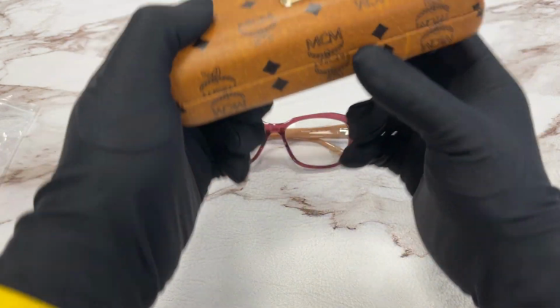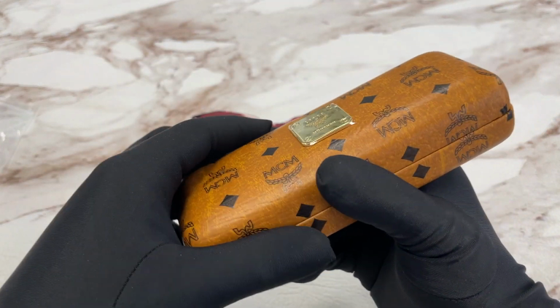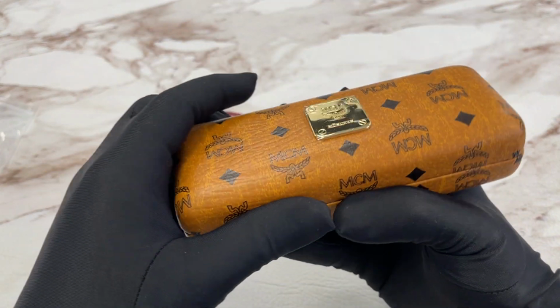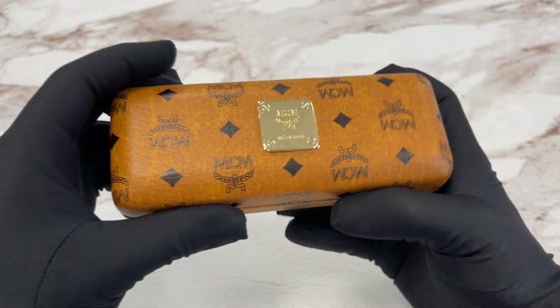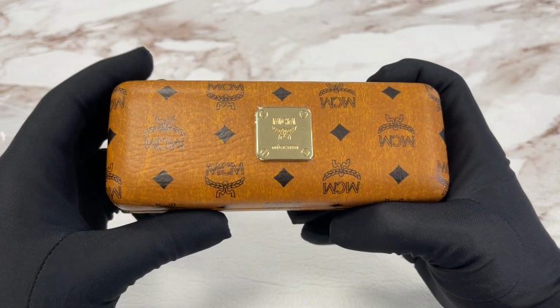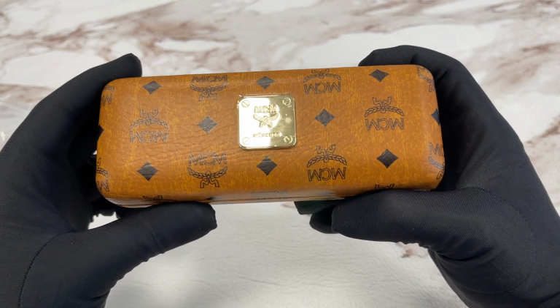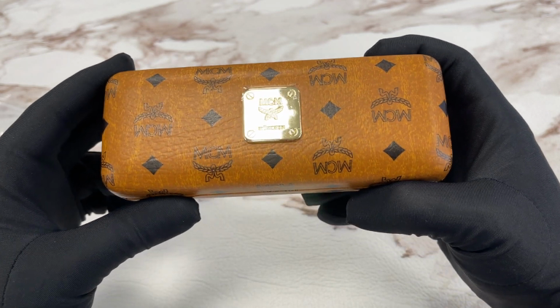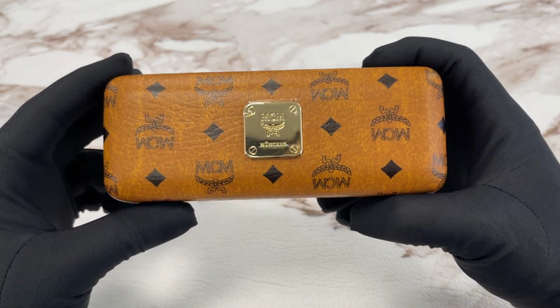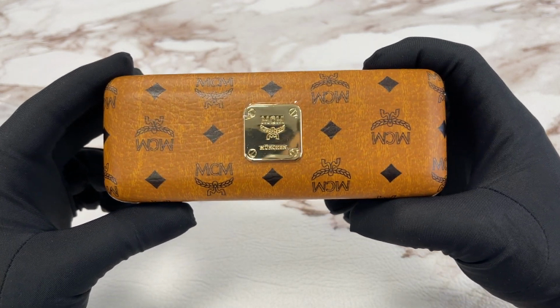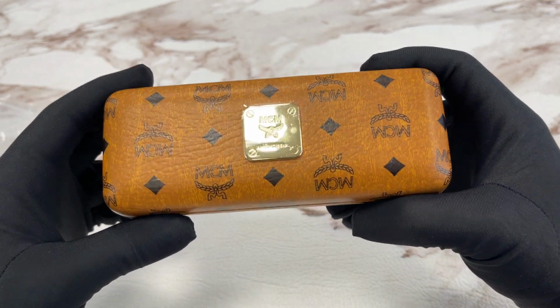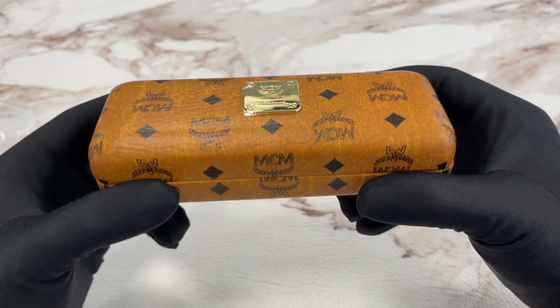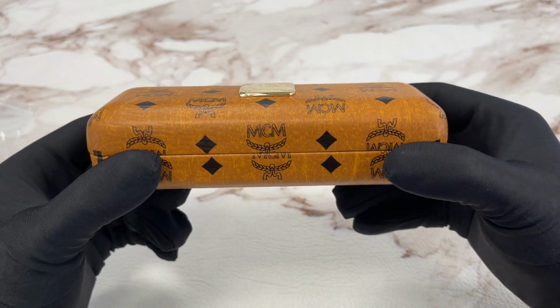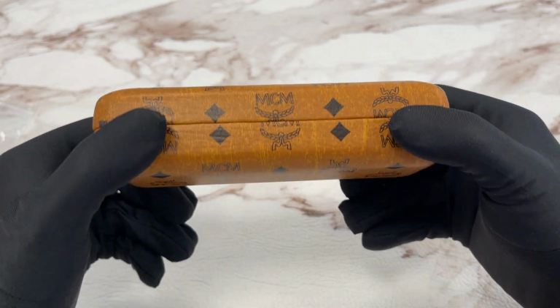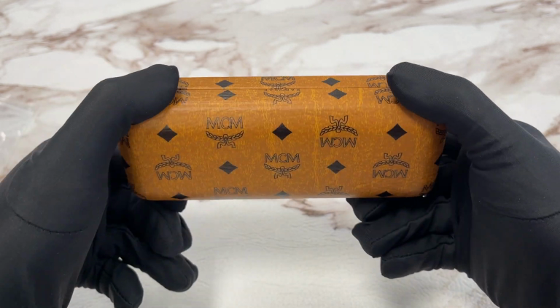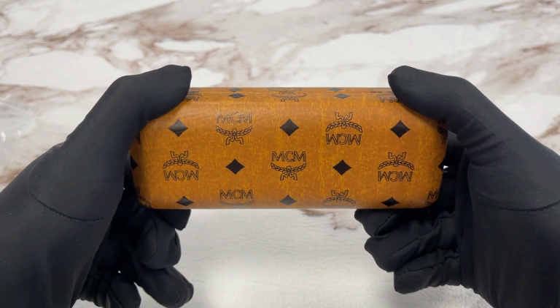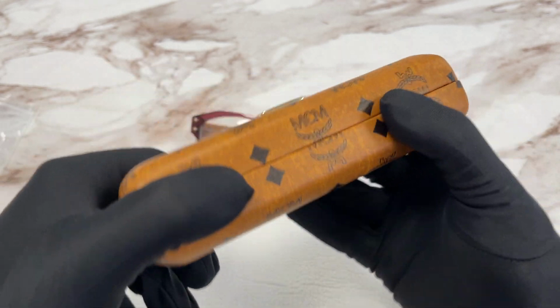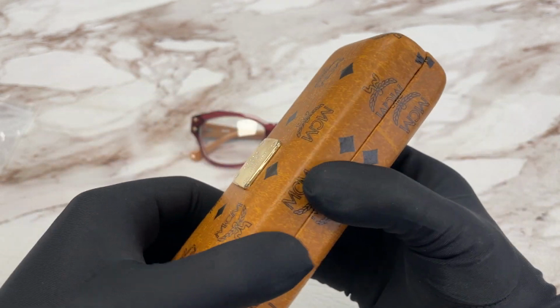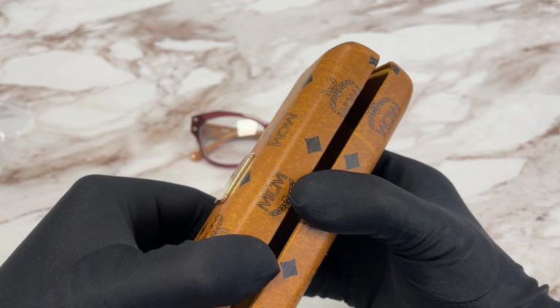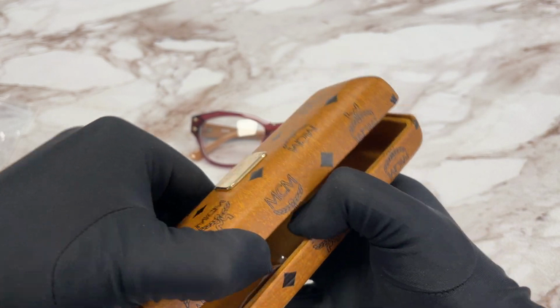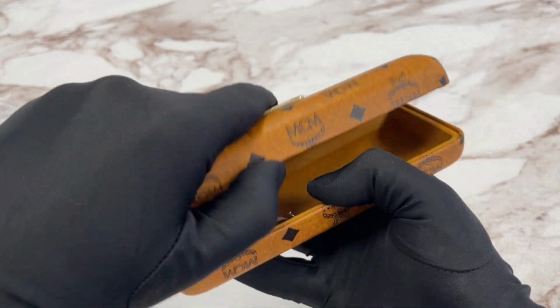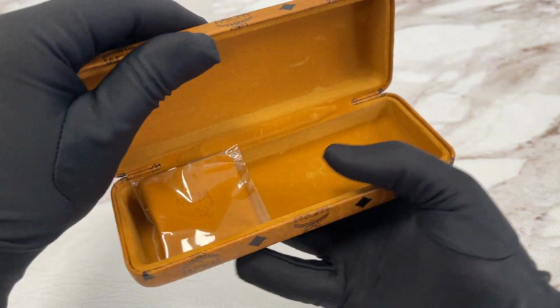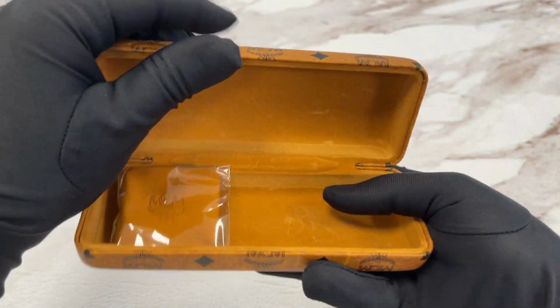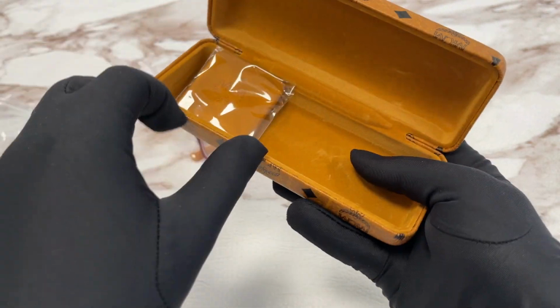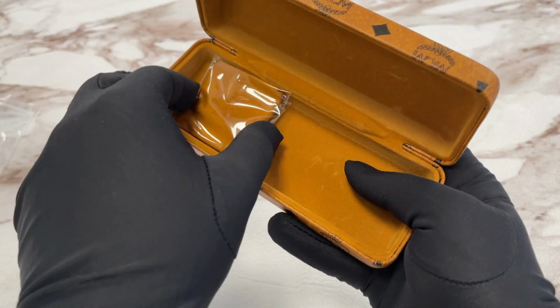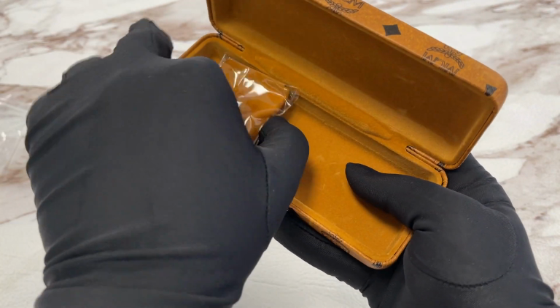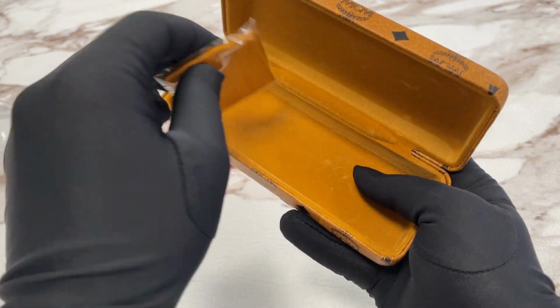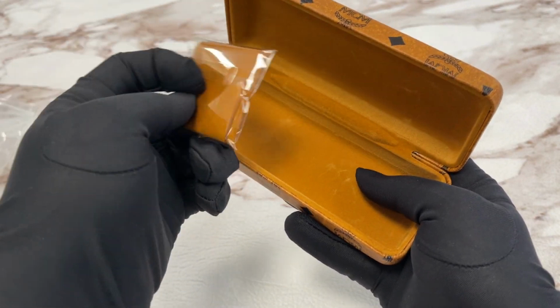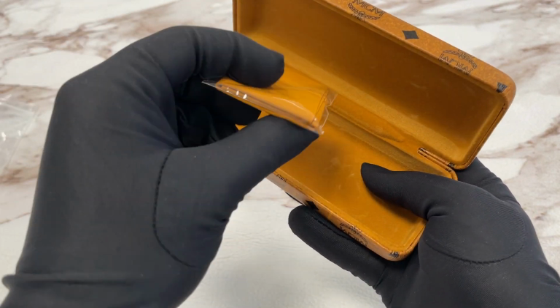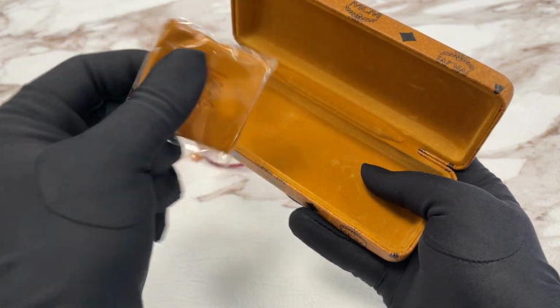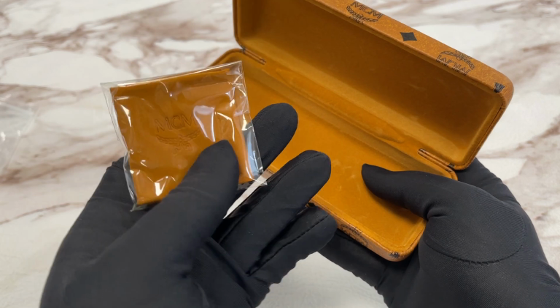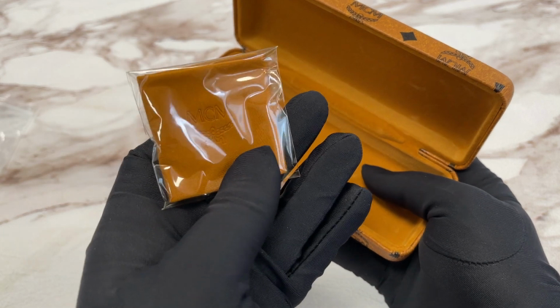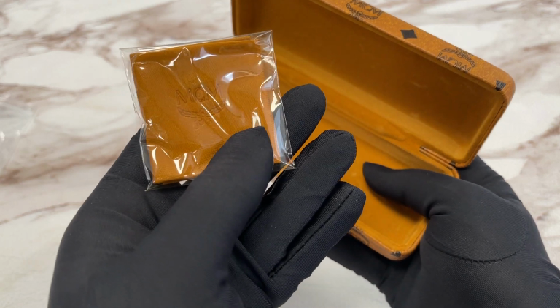This also comes with an MCM case. And inside the case we have an MCM microfiber cleaning cloth with the logo on it.